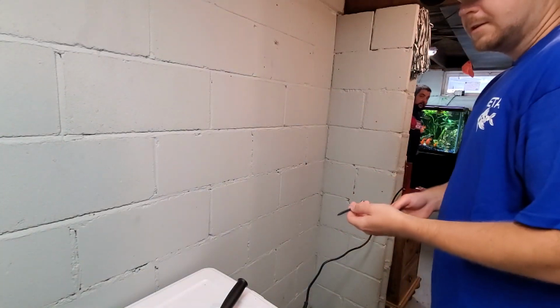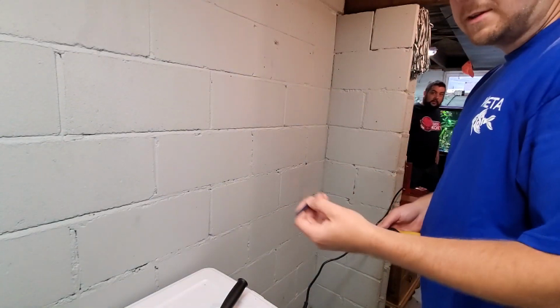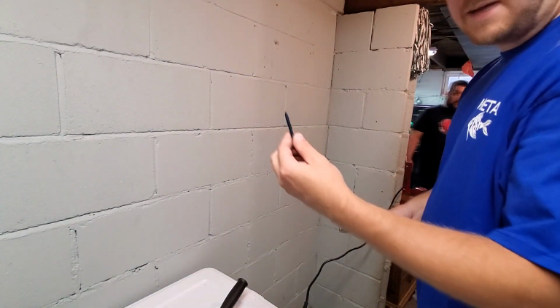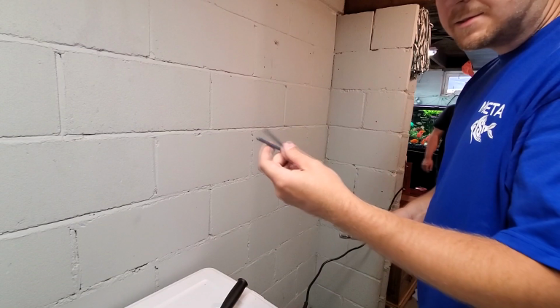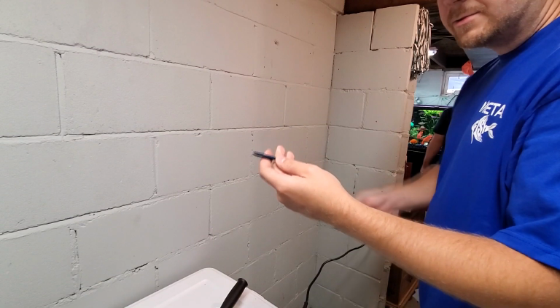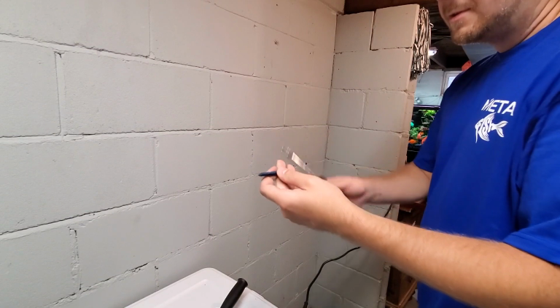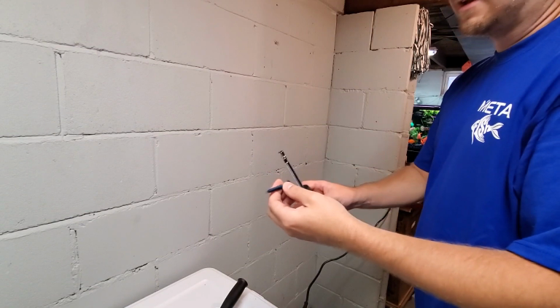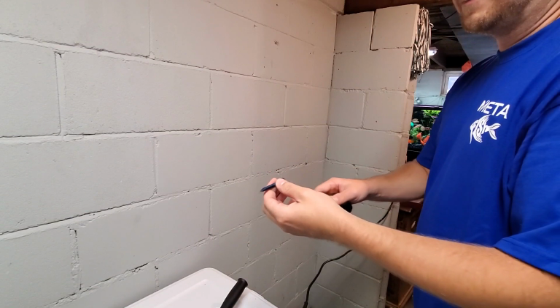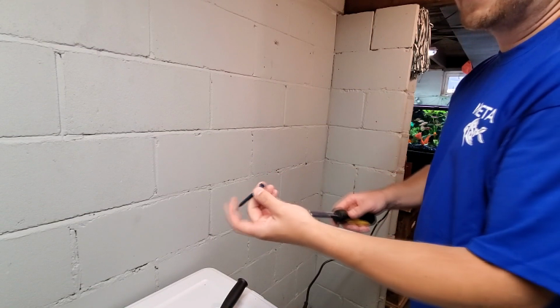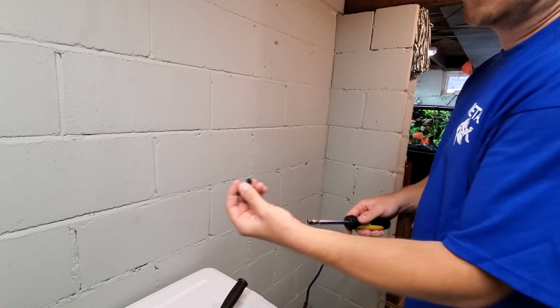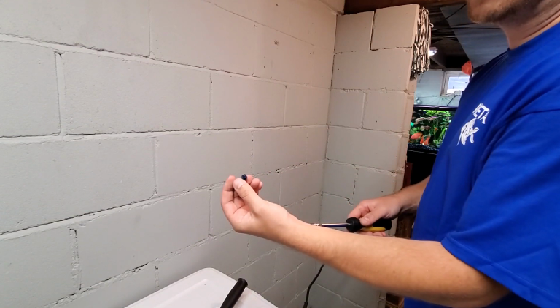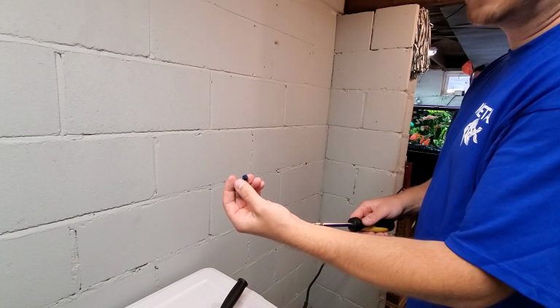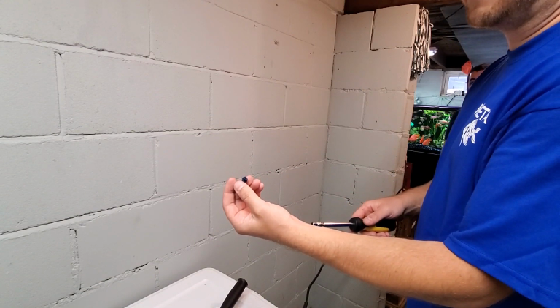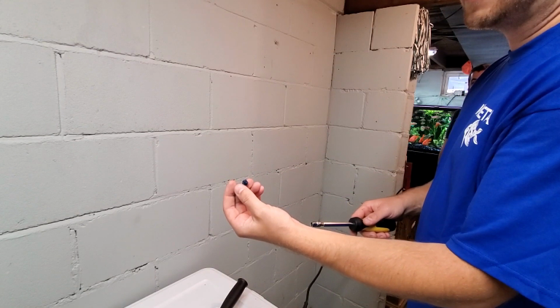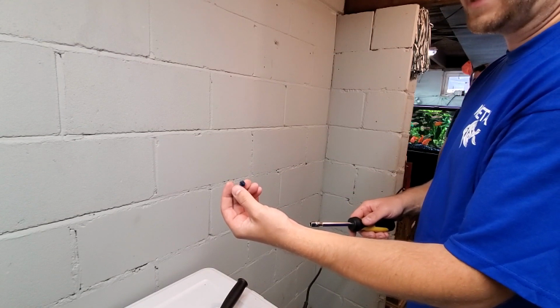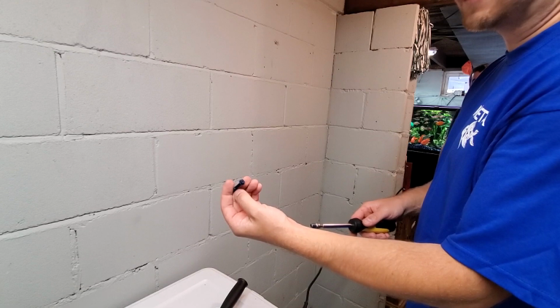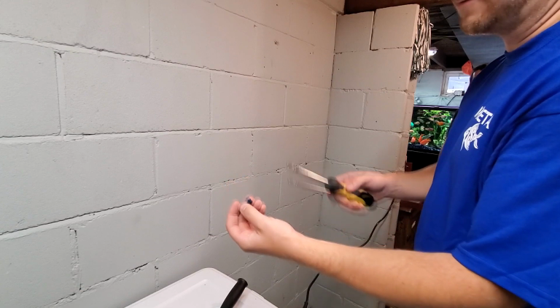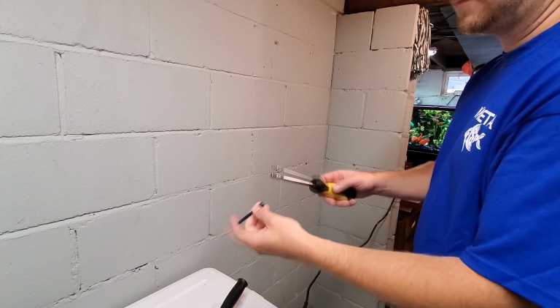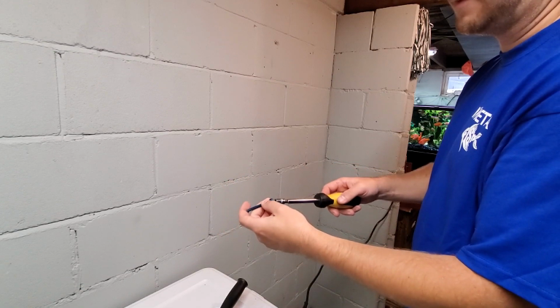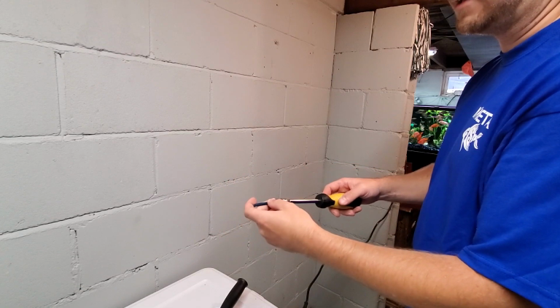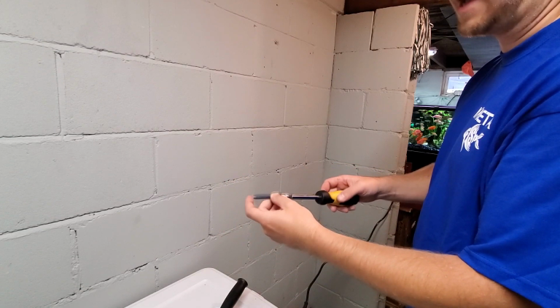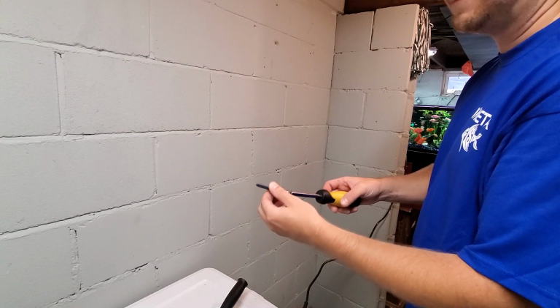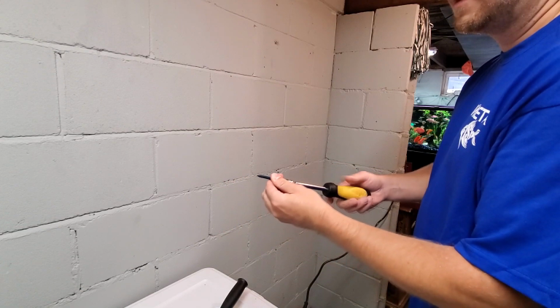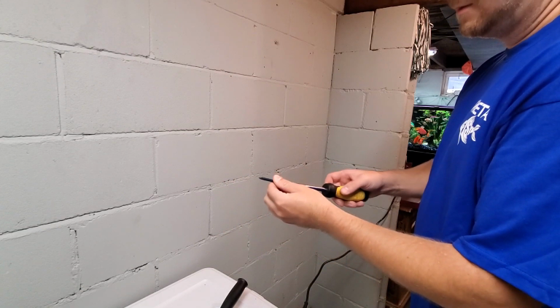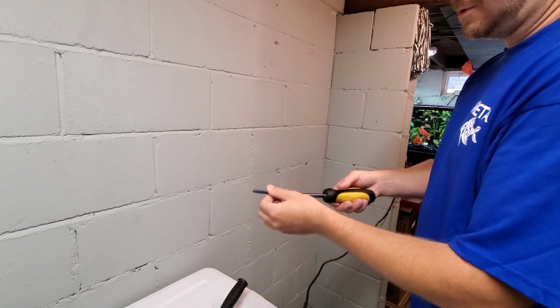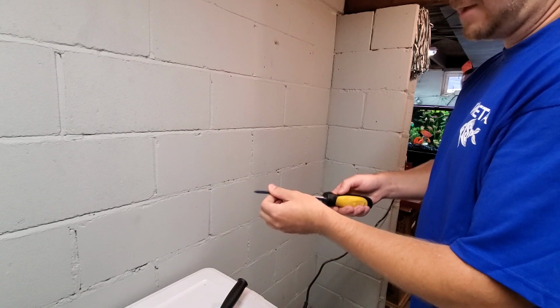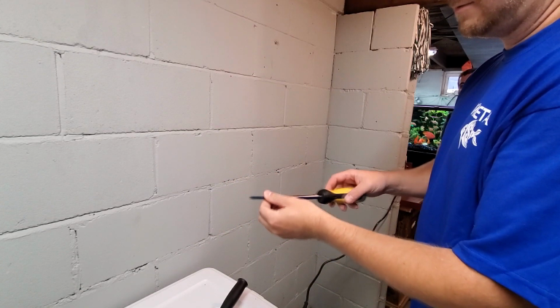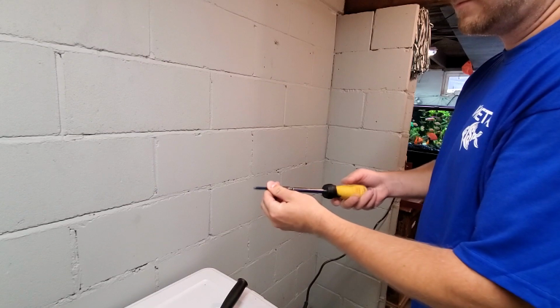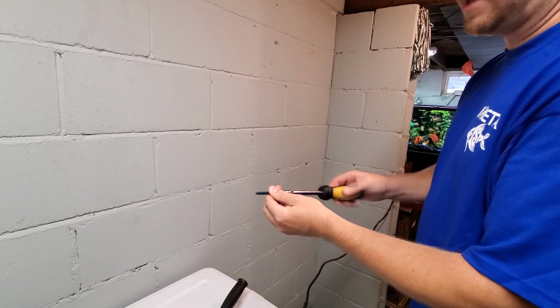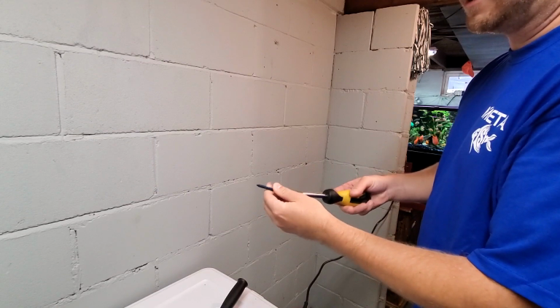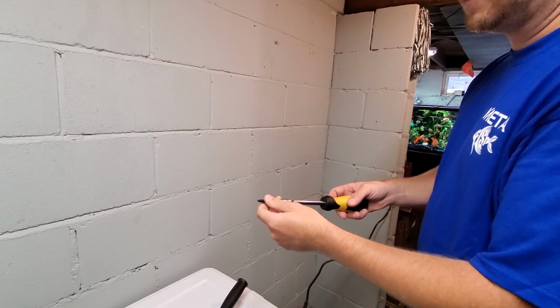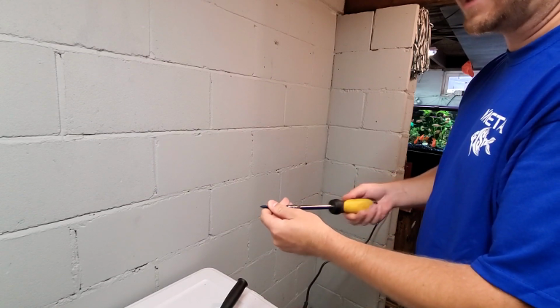On these TapCon screws, instead of using a Phillips or a flathead screwdriver, you can definitely use a socket — just a standard wrench adapter for the socket.